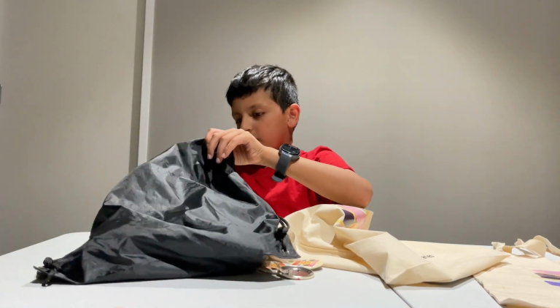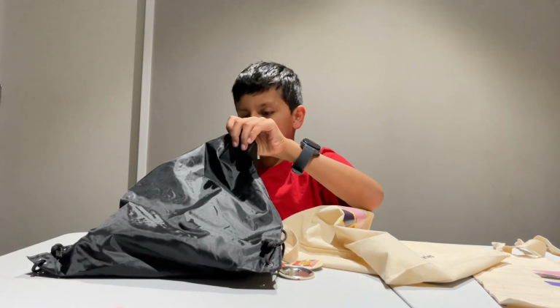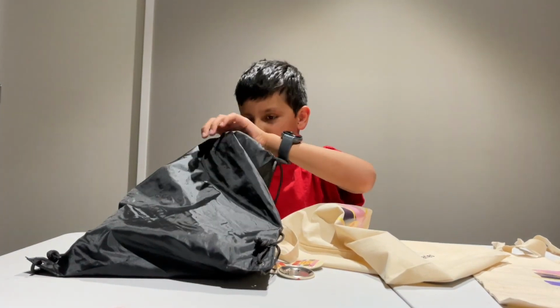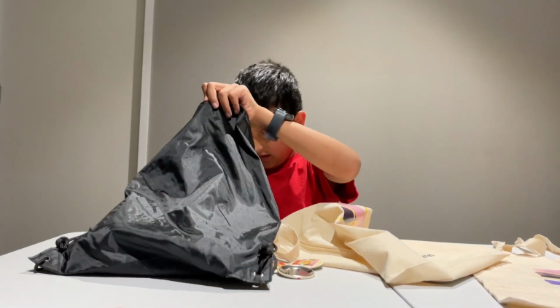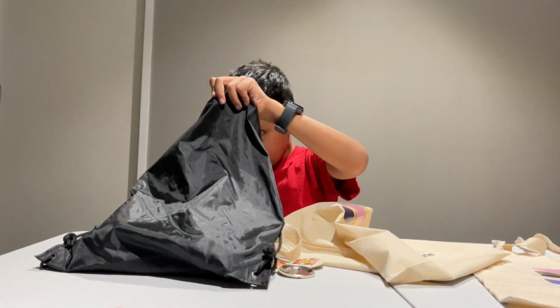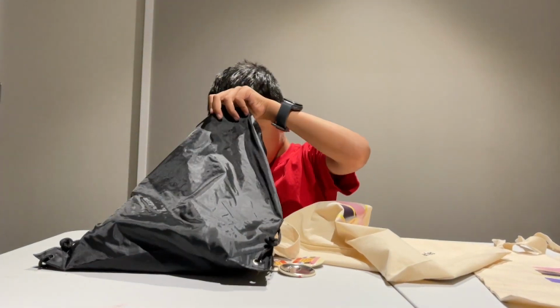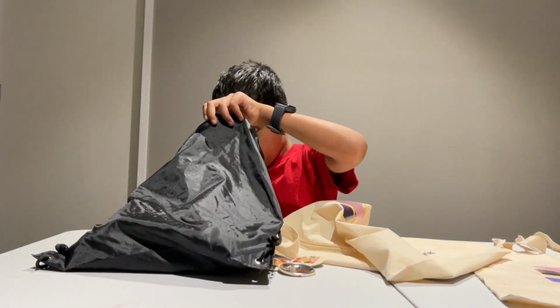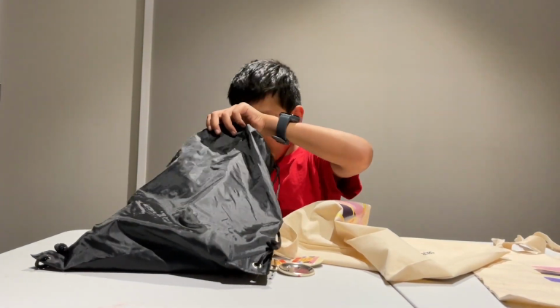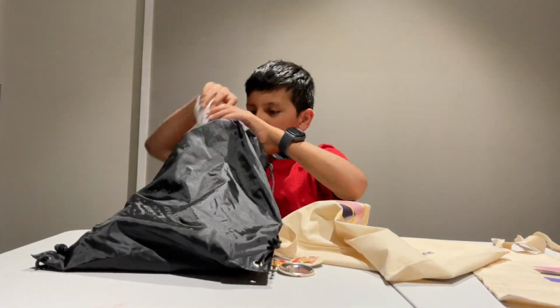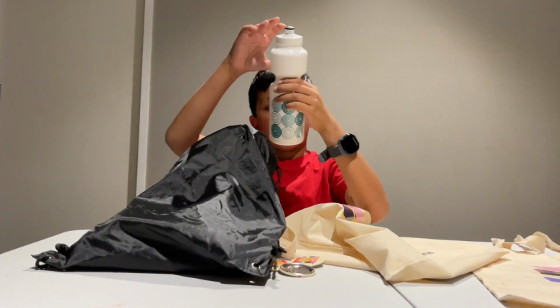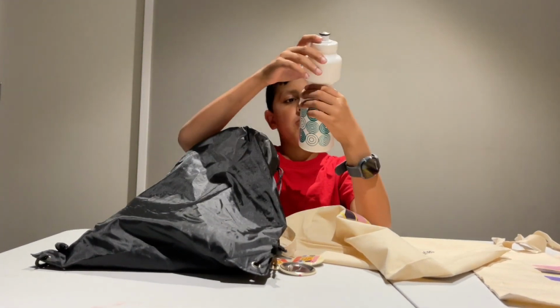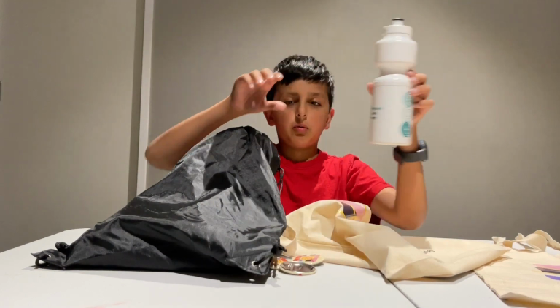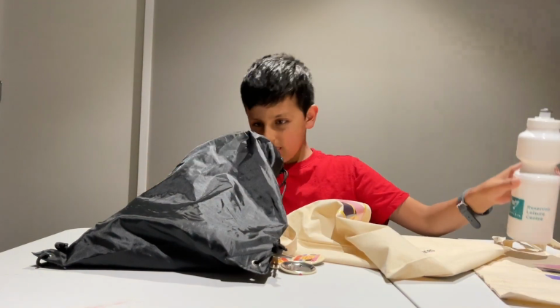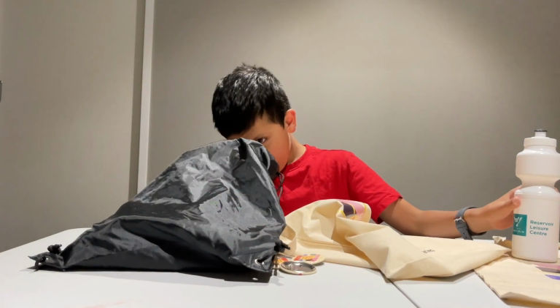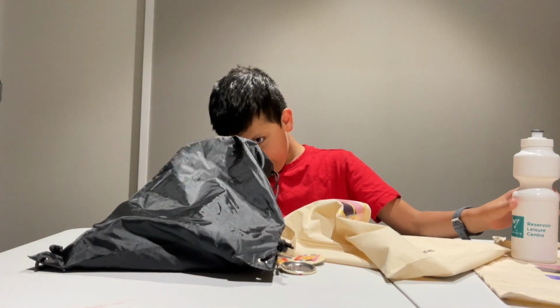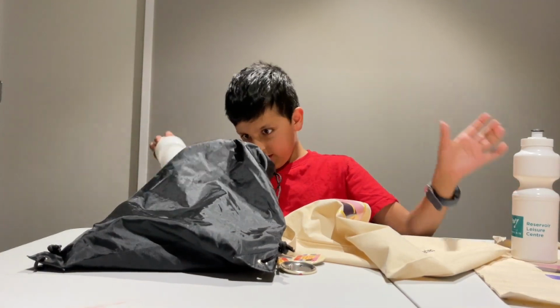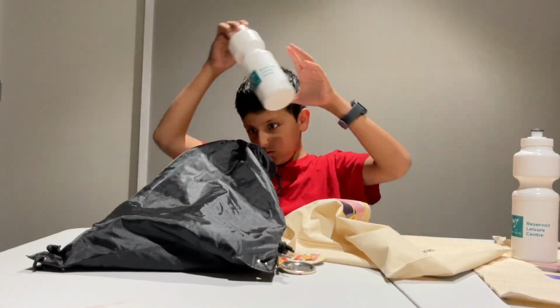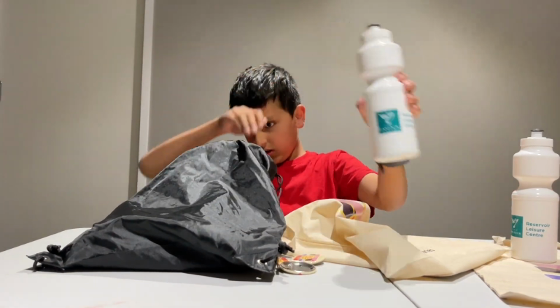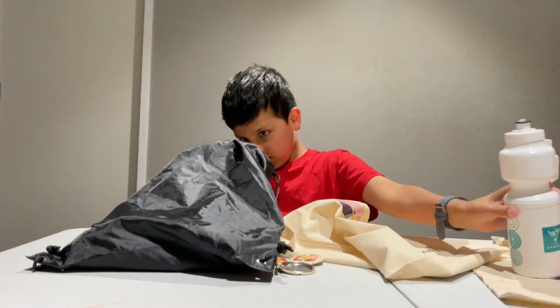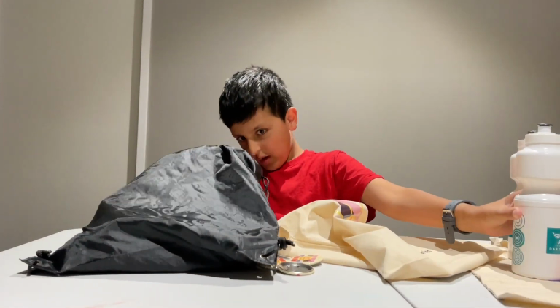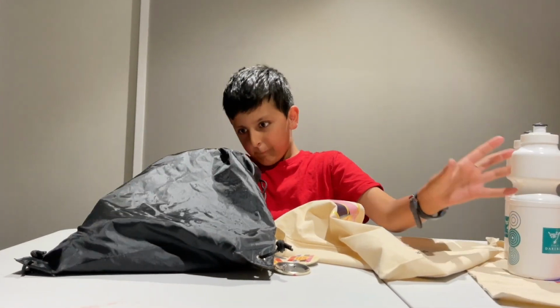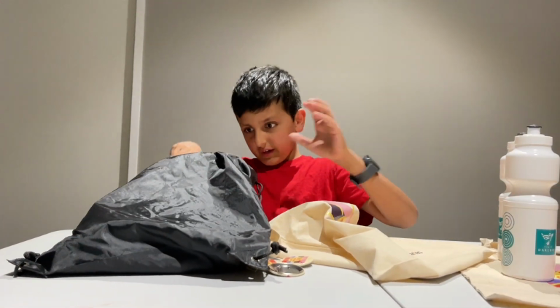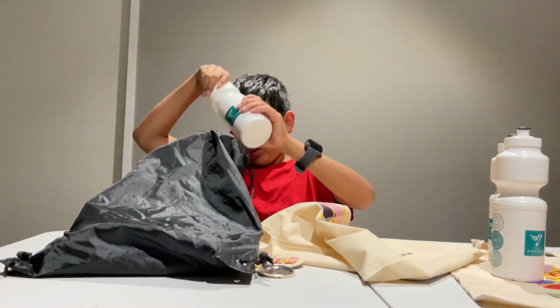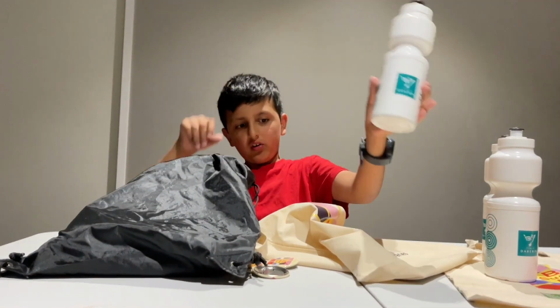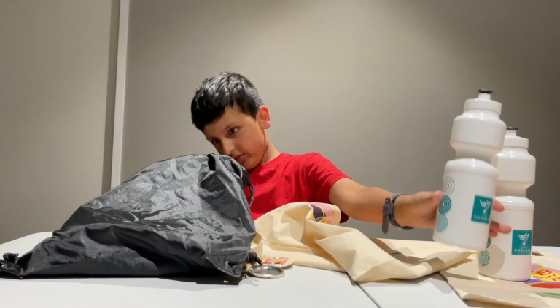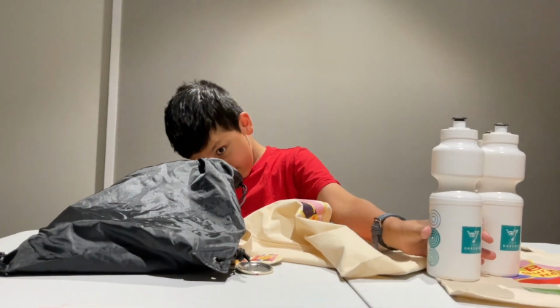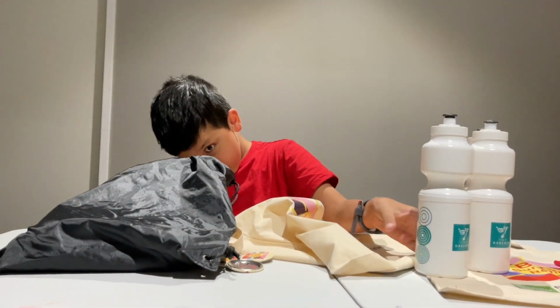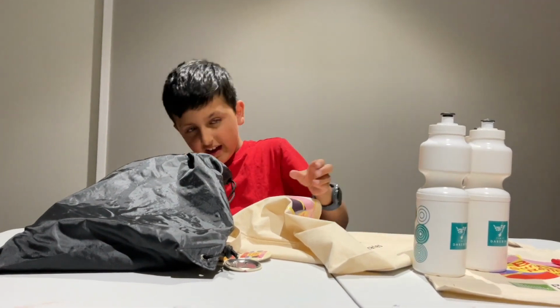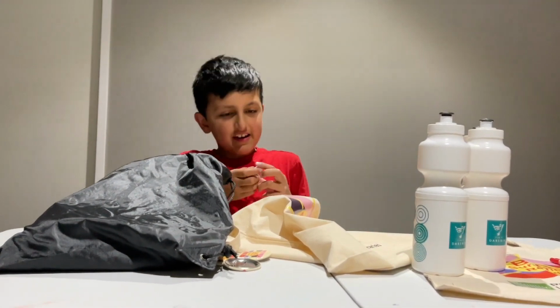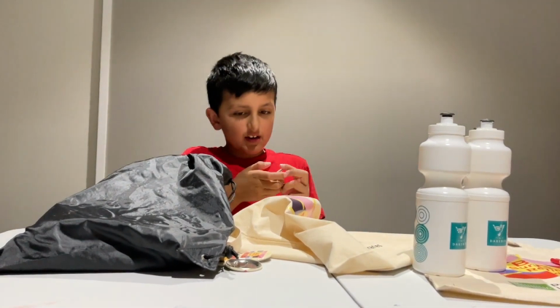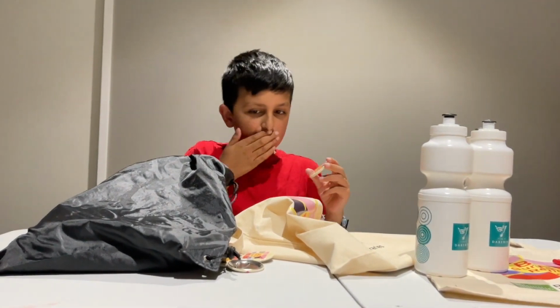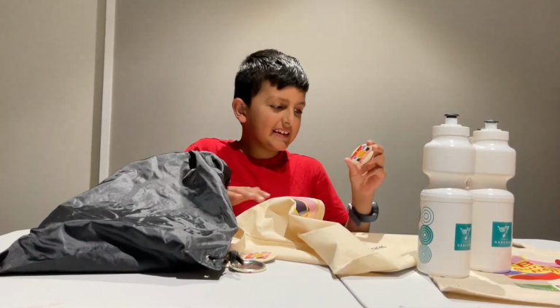What is in here? One water bottle. Two water bottles. Three water bottles. And another one of these — three.